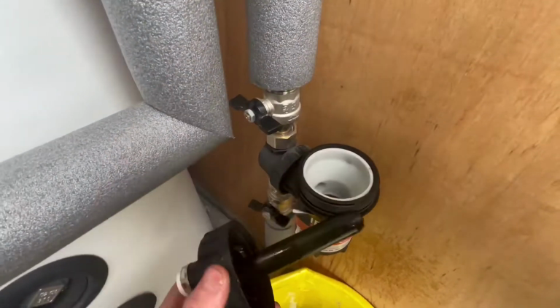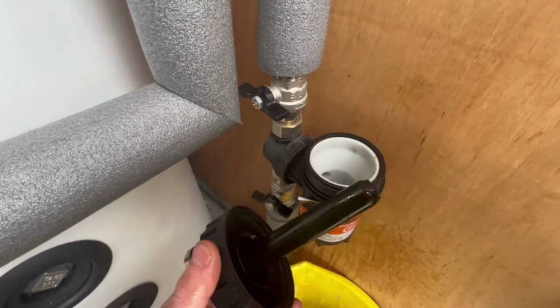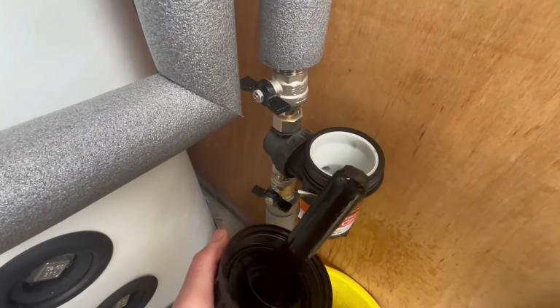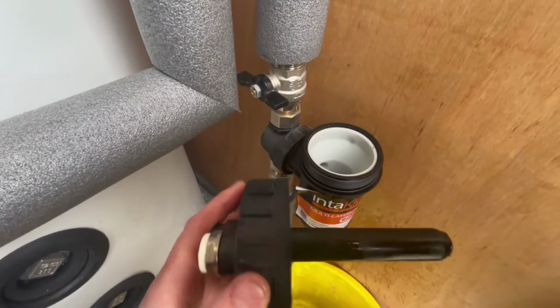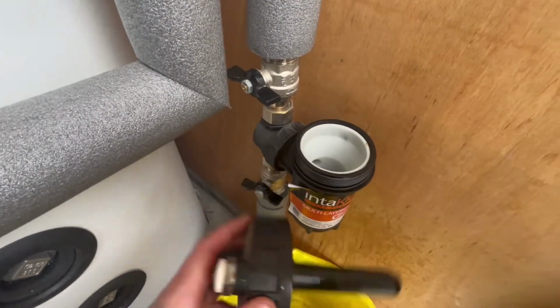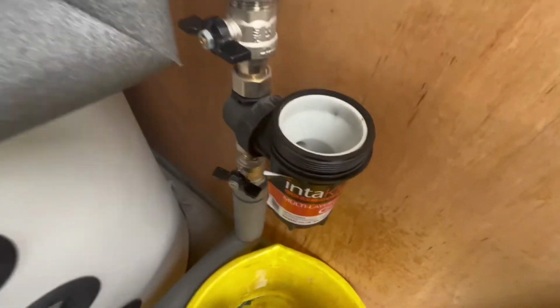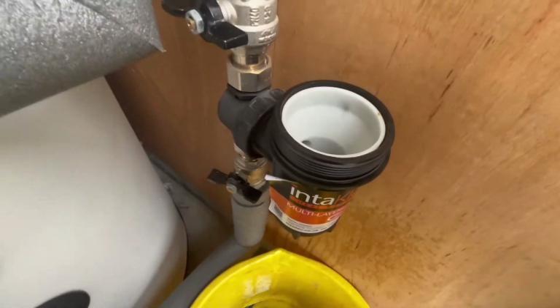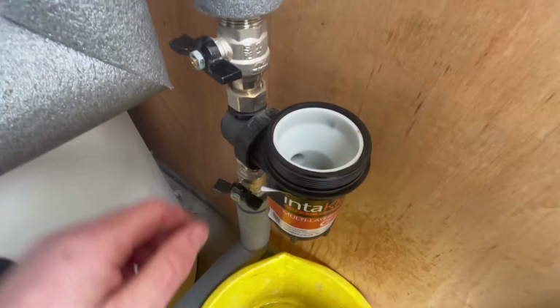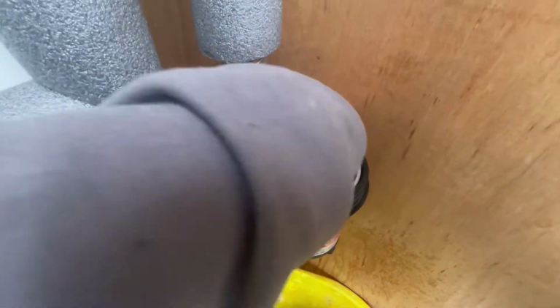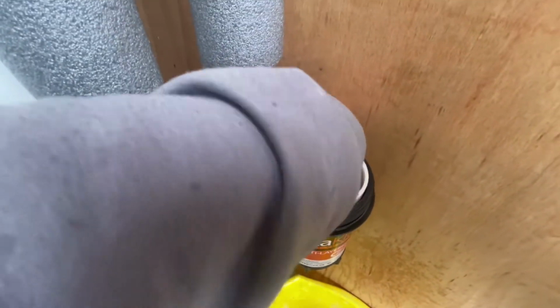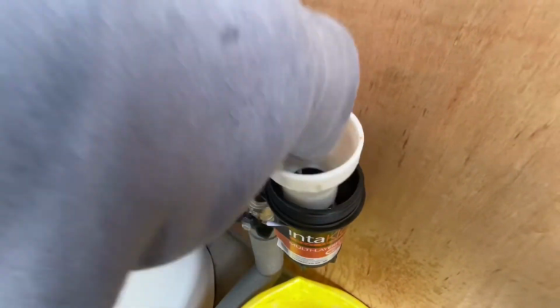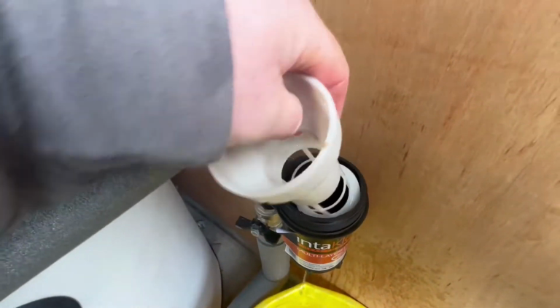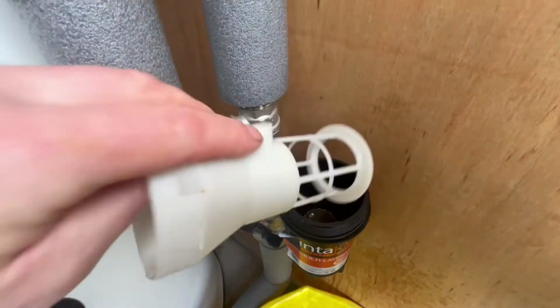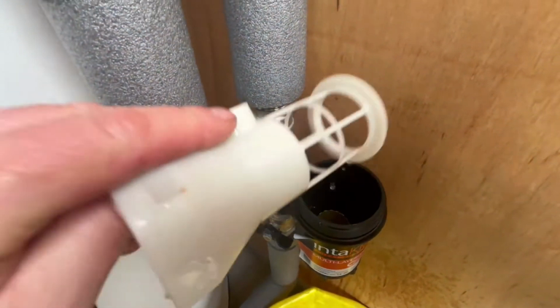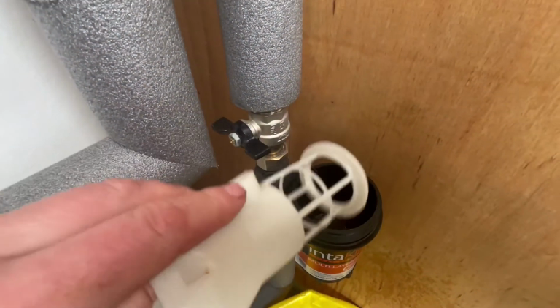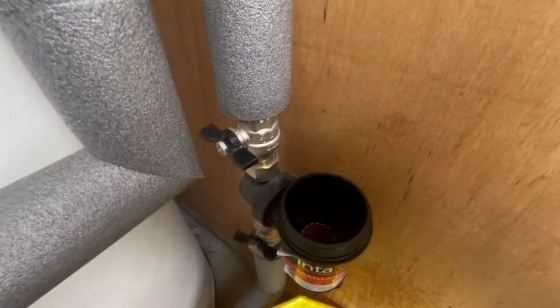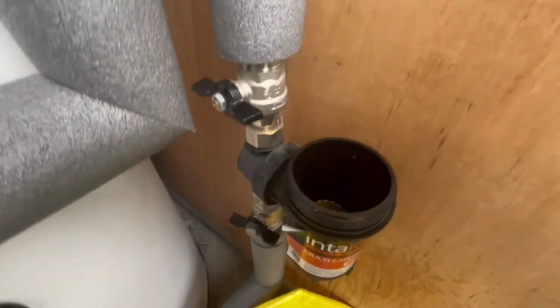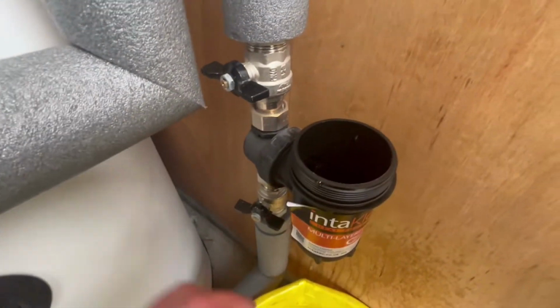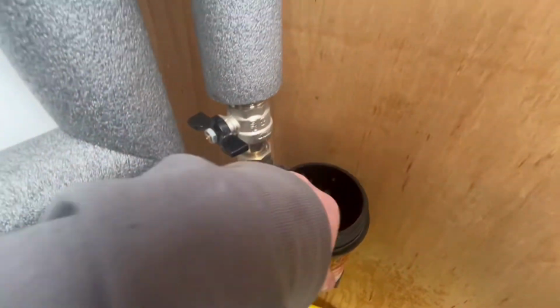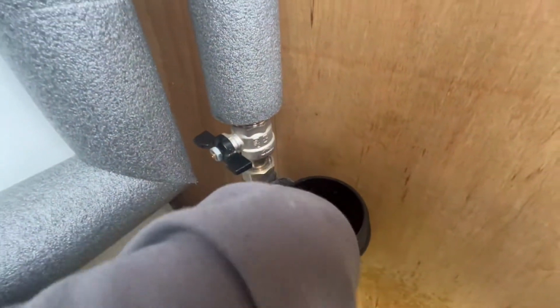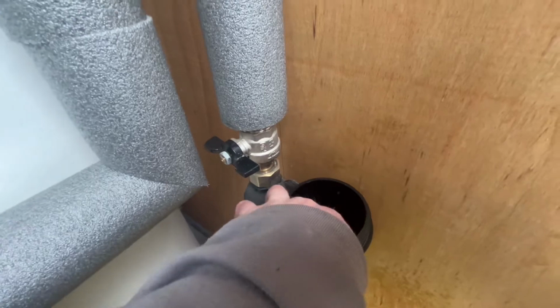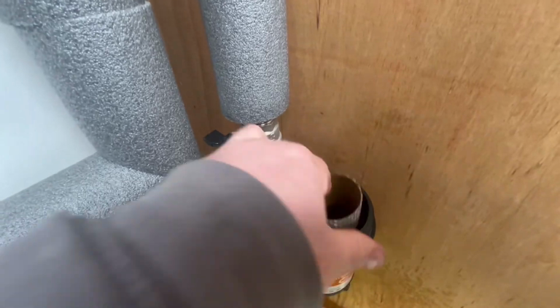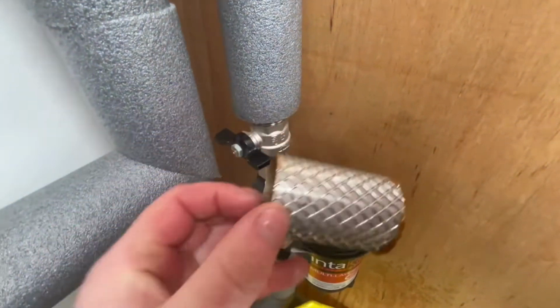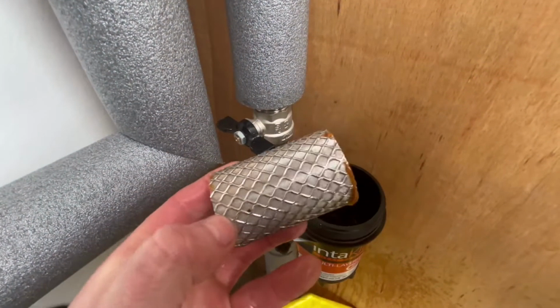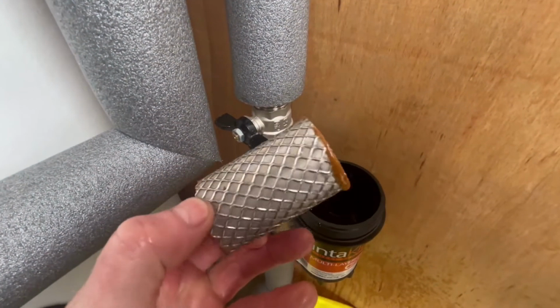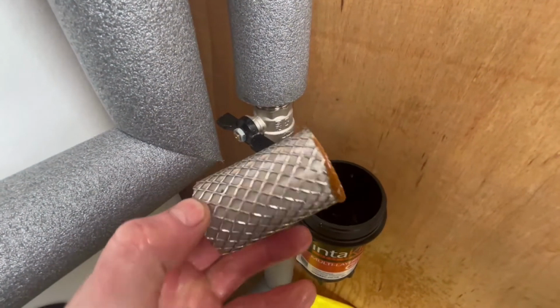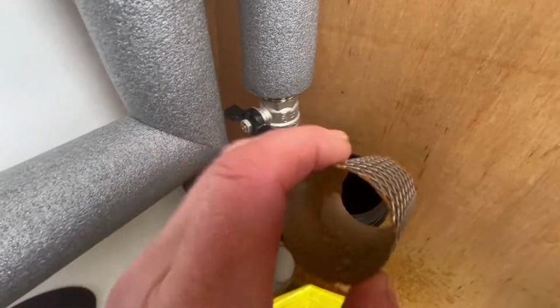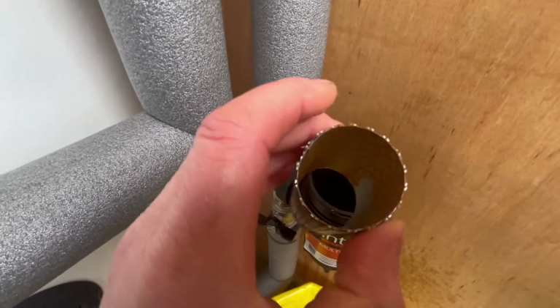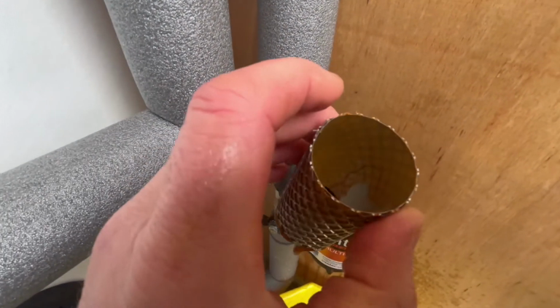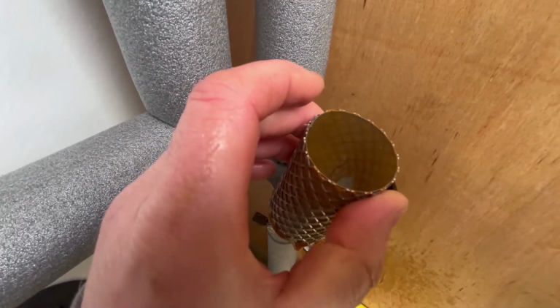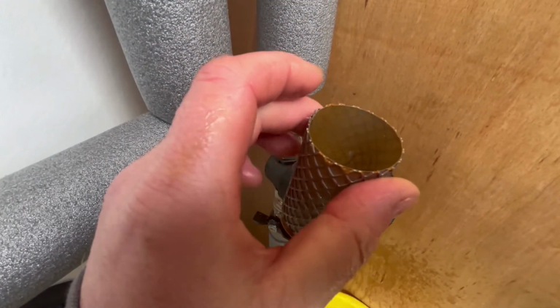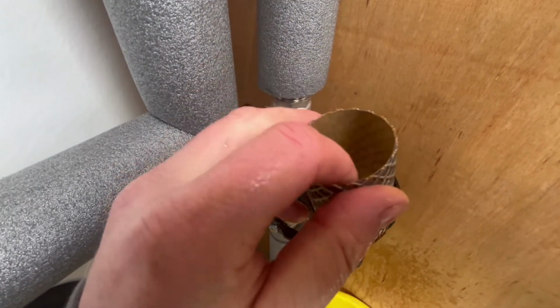See the magnetic filter? And if we reach inside and pull out the white cage, inside we have our particle filter, which looks like it could do with a bit of a rinse out.